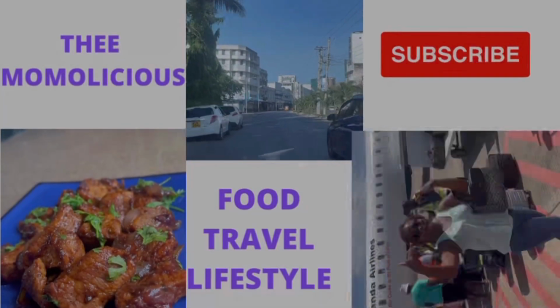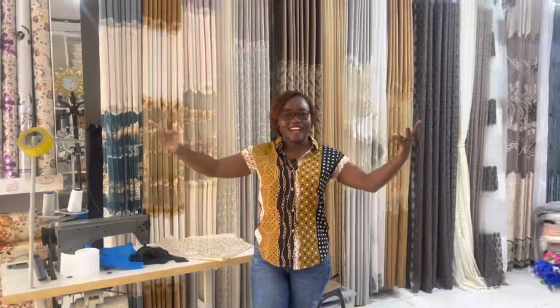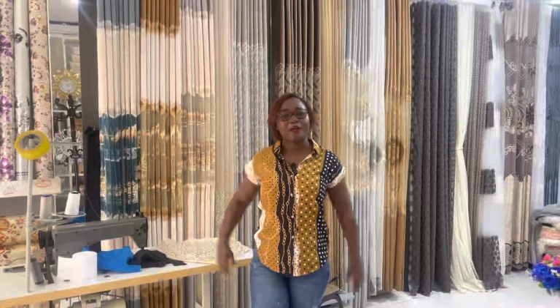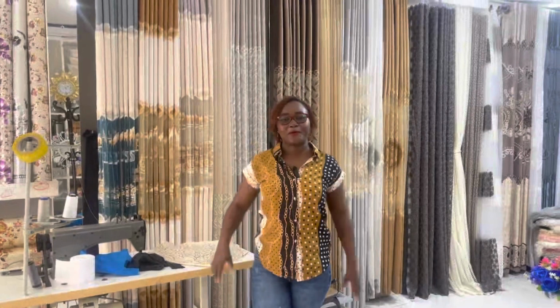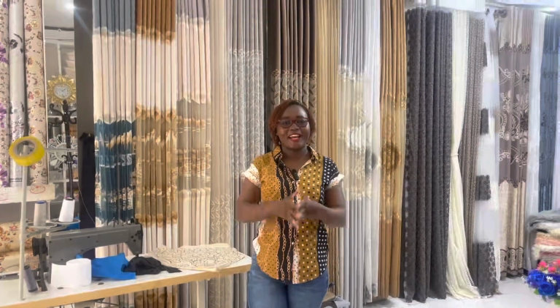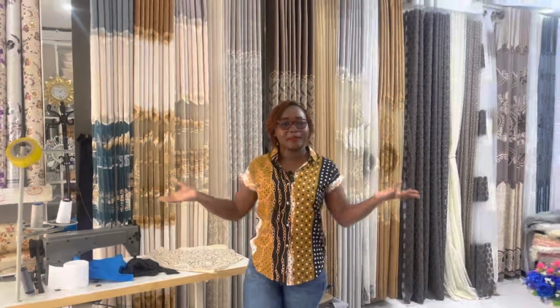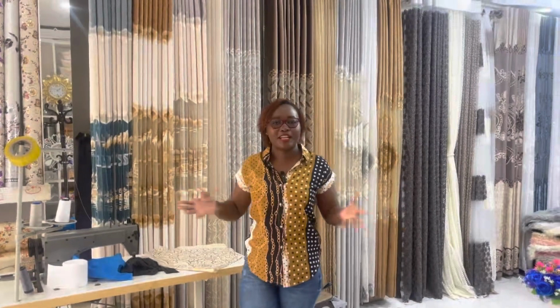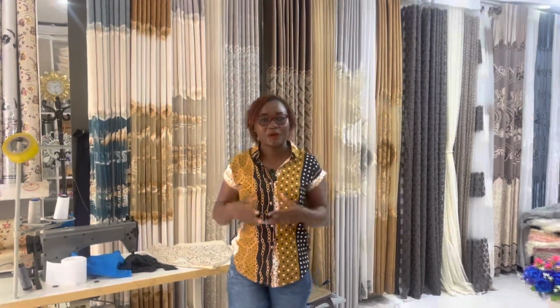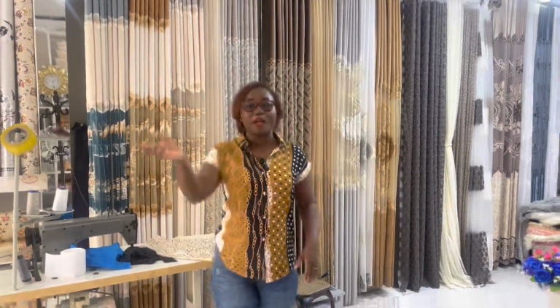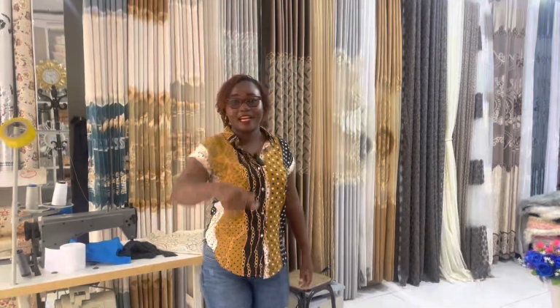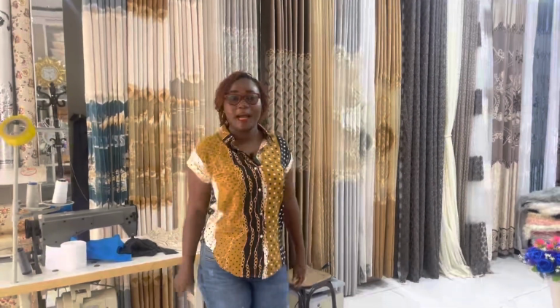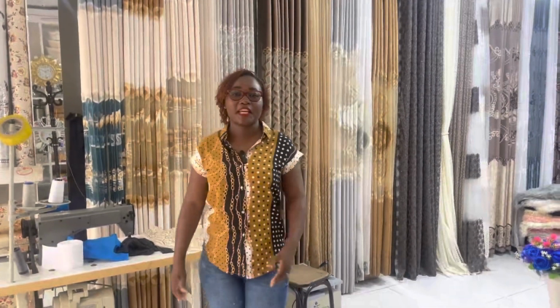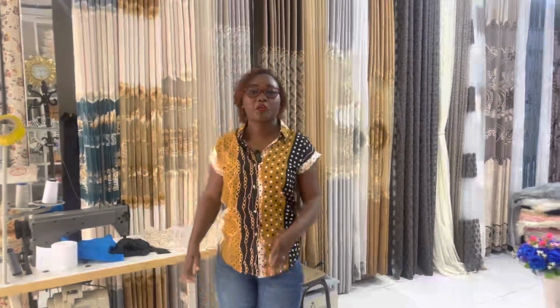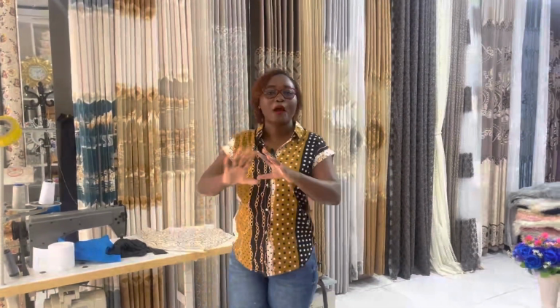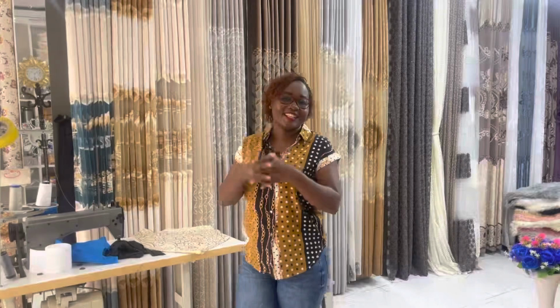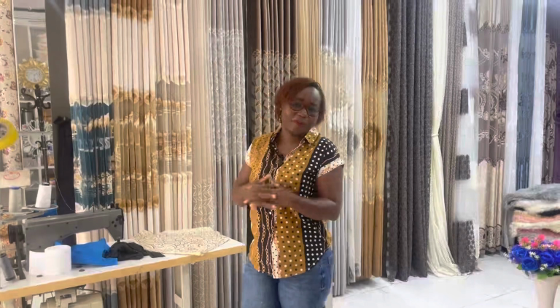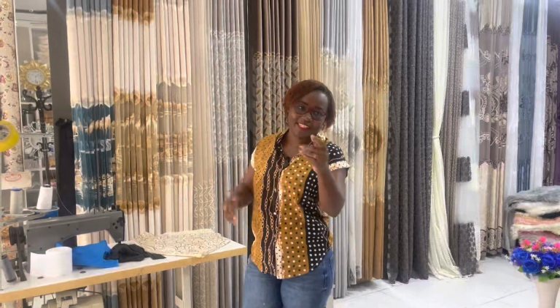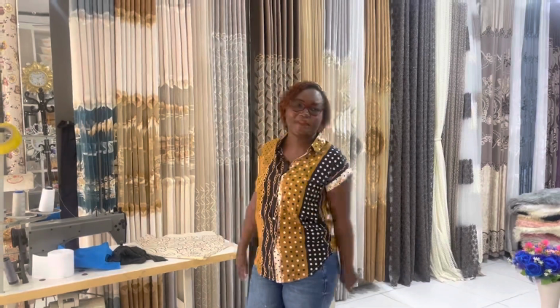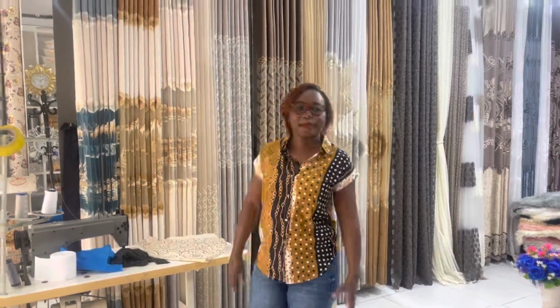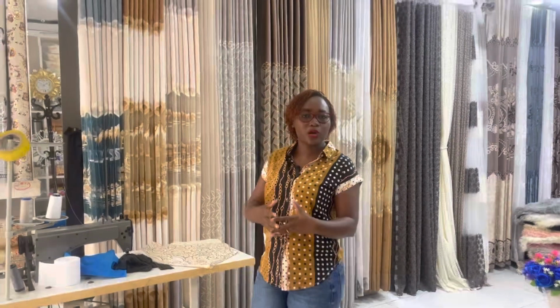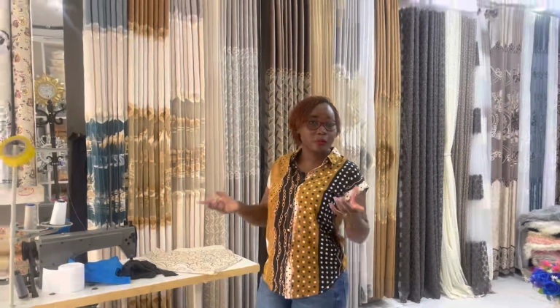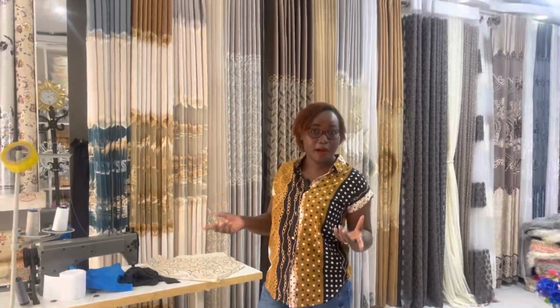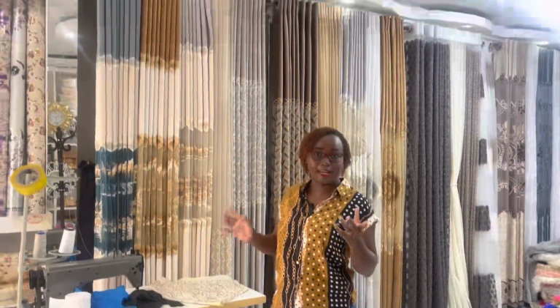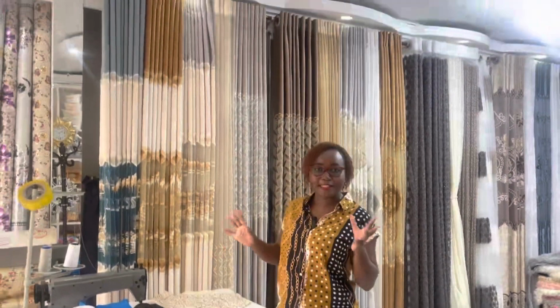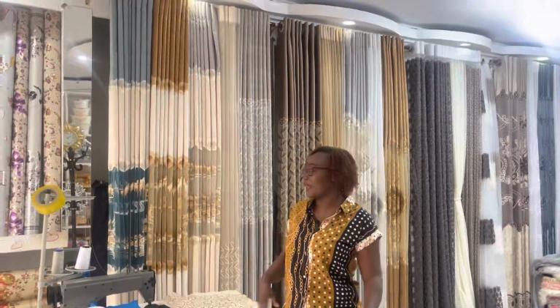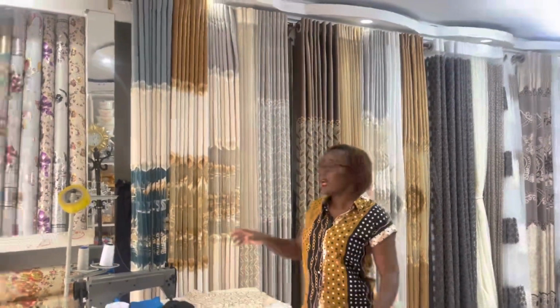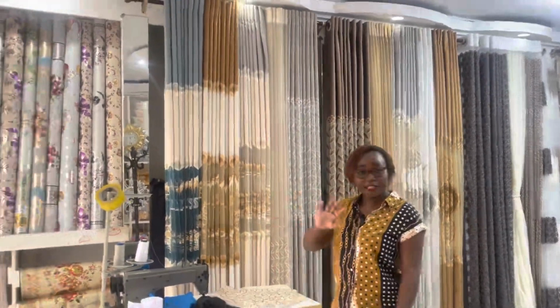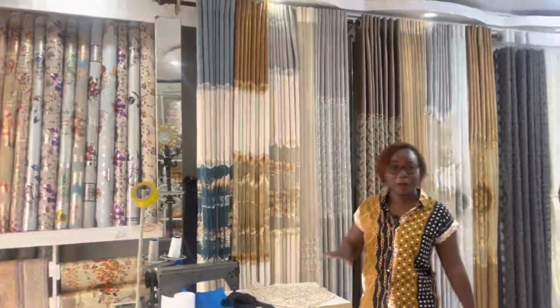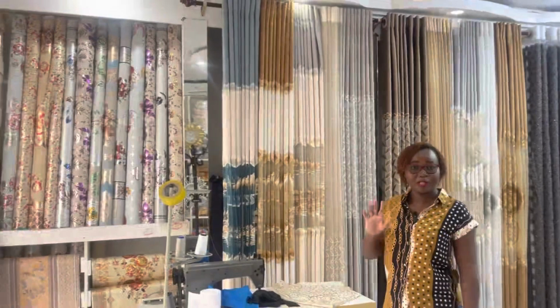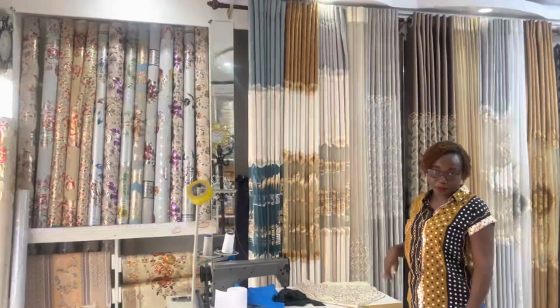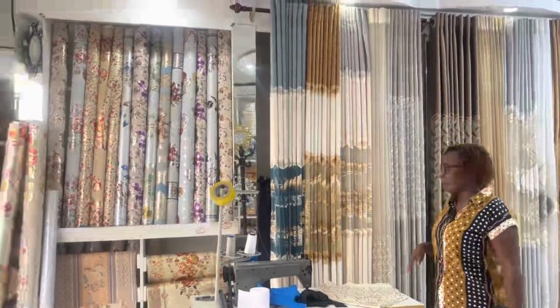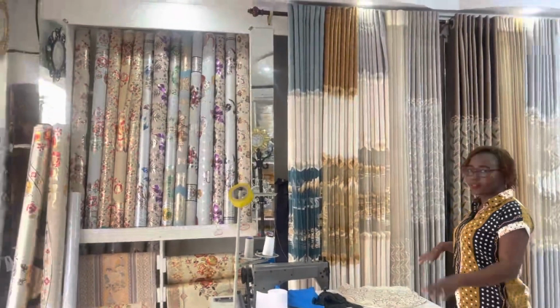Hey everyone, welcome to my channel! Today I'm taking you to head out to shop for some household stuff like curtains and all that. There's this shop I always go to — they've got the best.